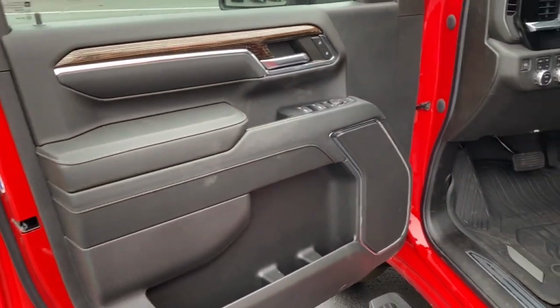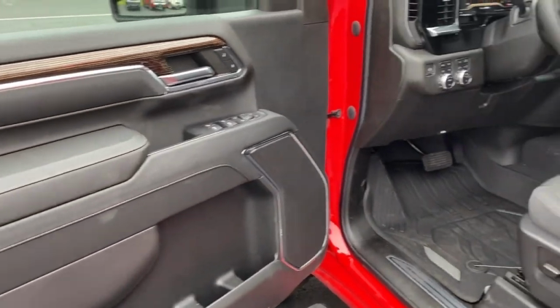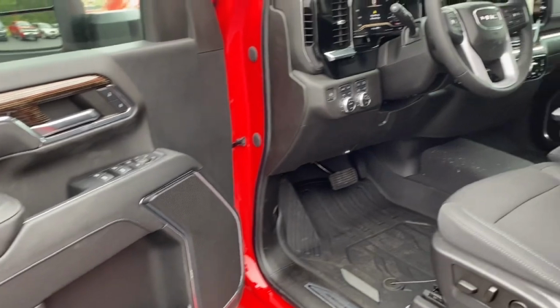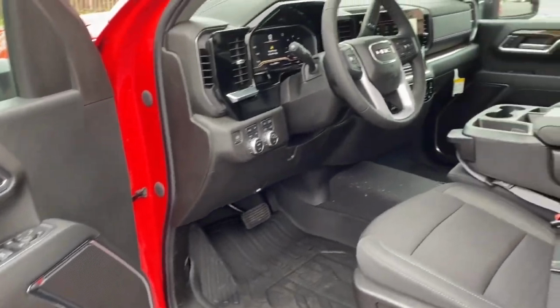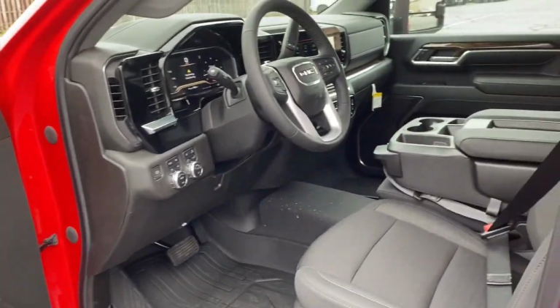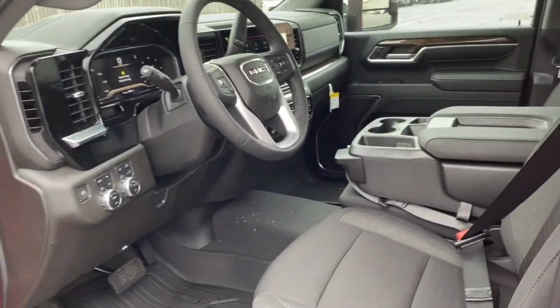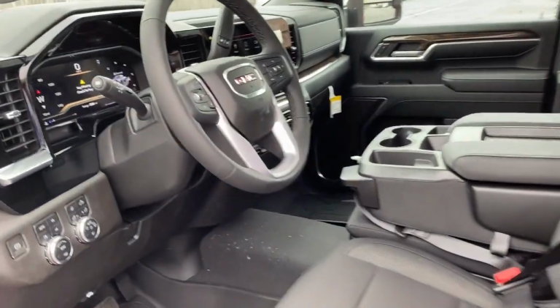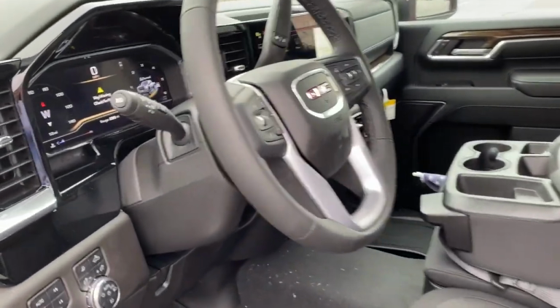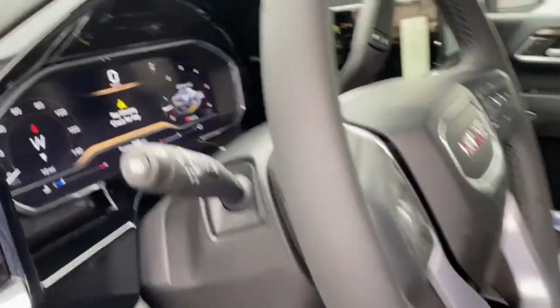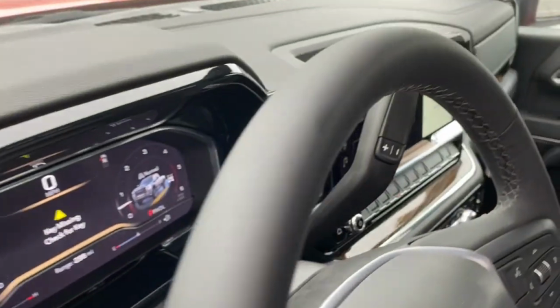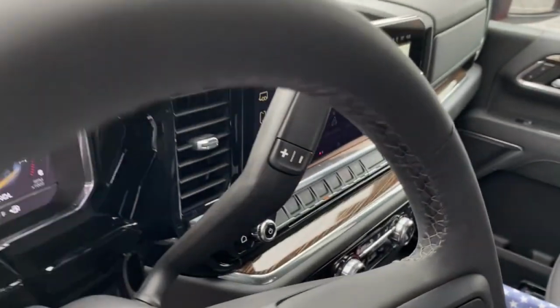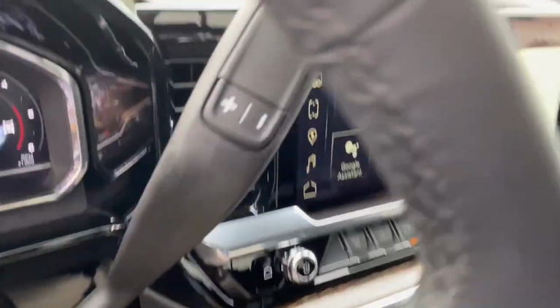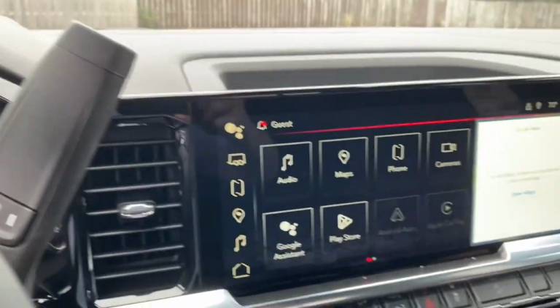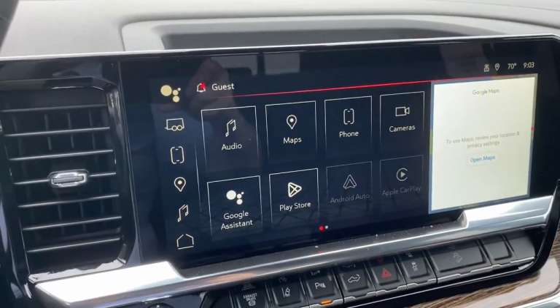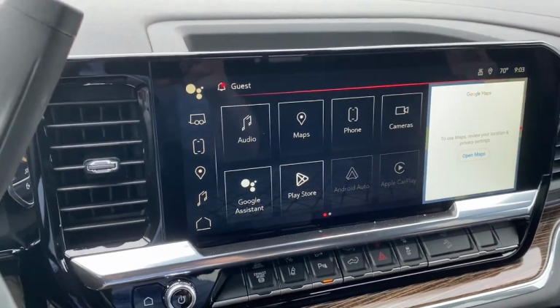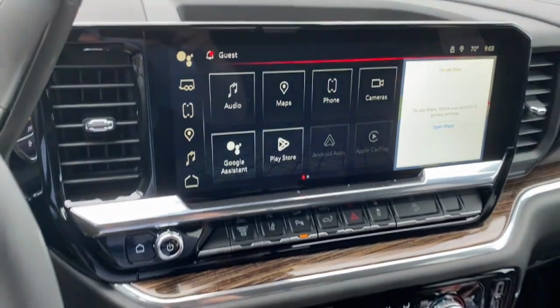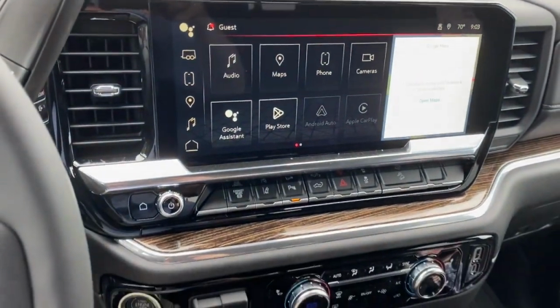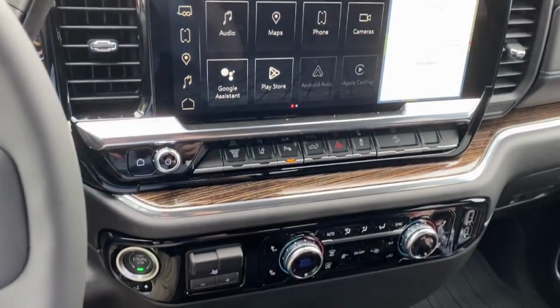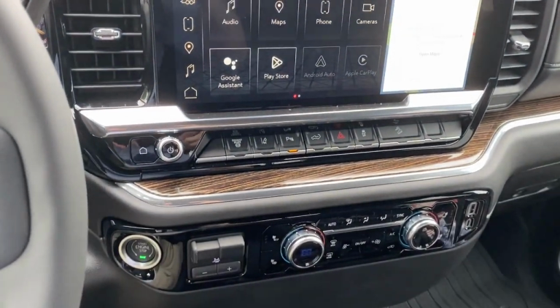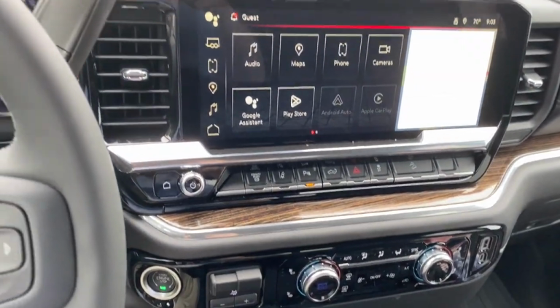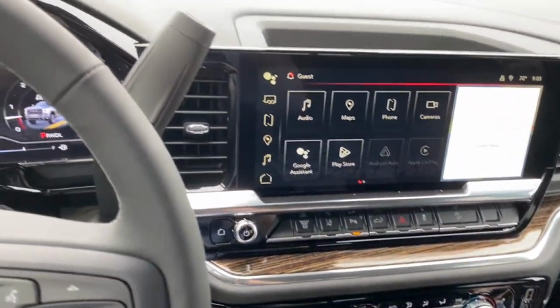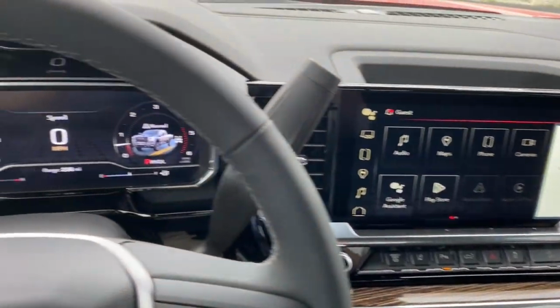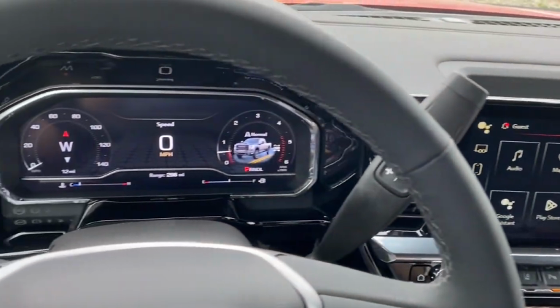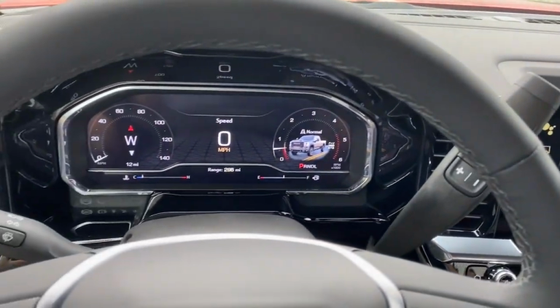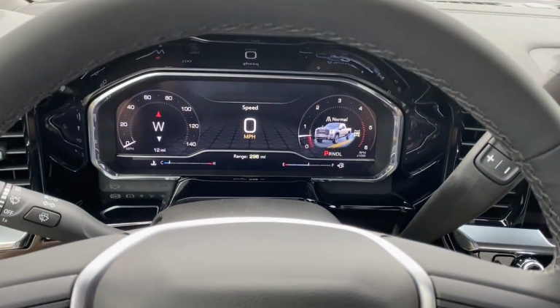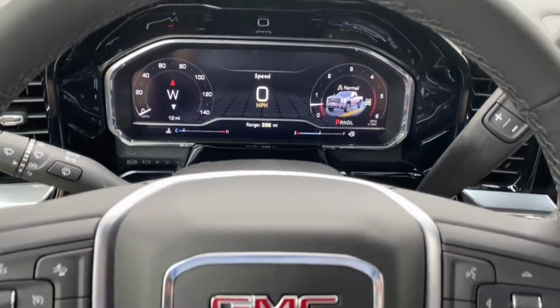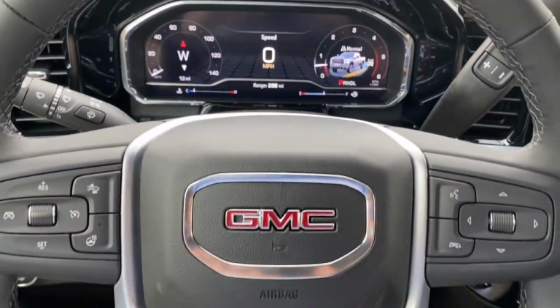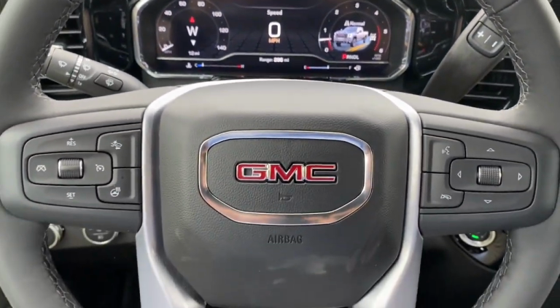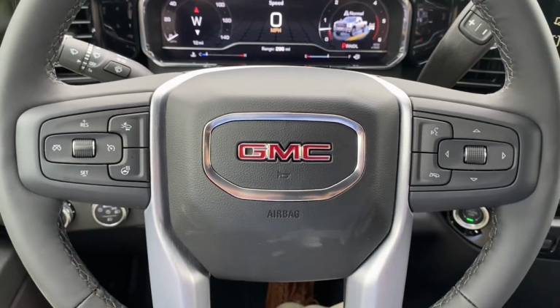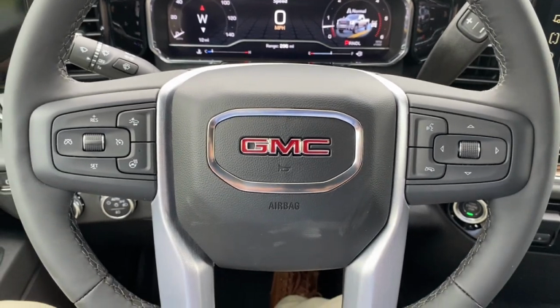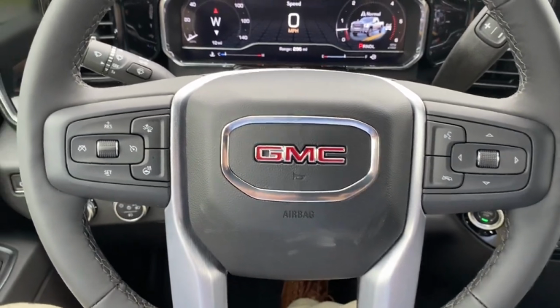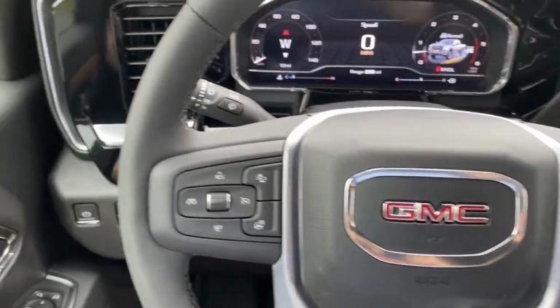Power driver seat. Feel the confidence to take on the big jobs in this super strong Sierra HD. Treat yourself to a test drive today. Our staff will toss you the keys and give you an outstanding customer experience.